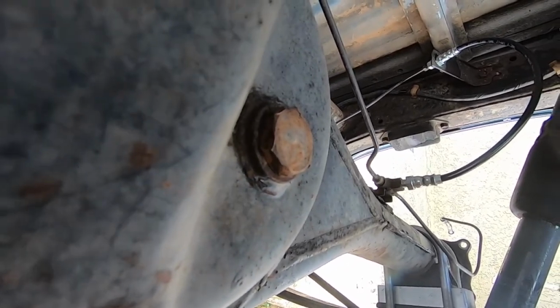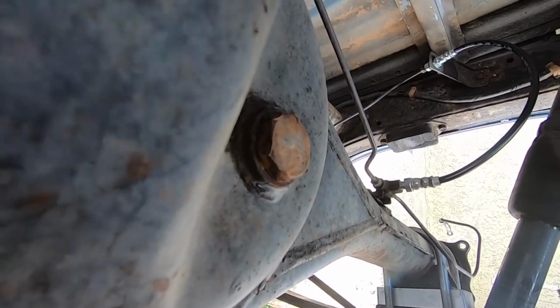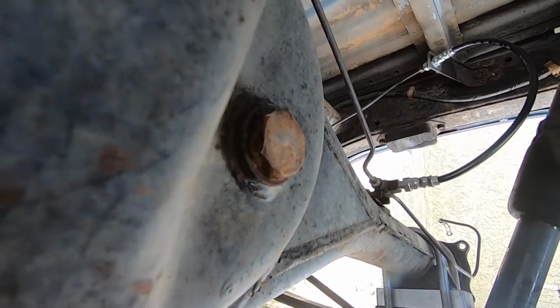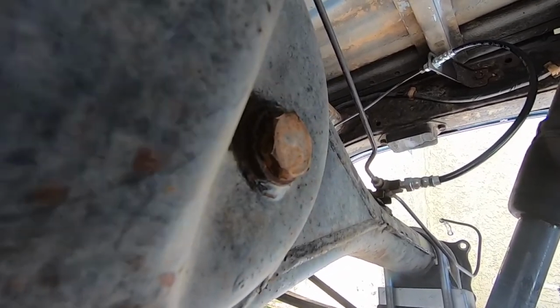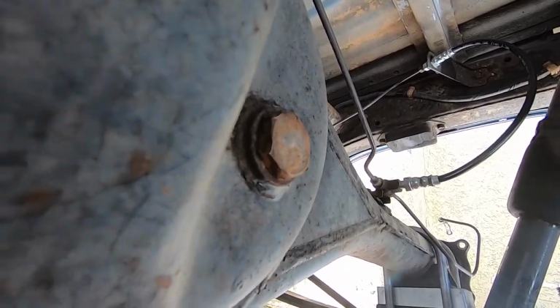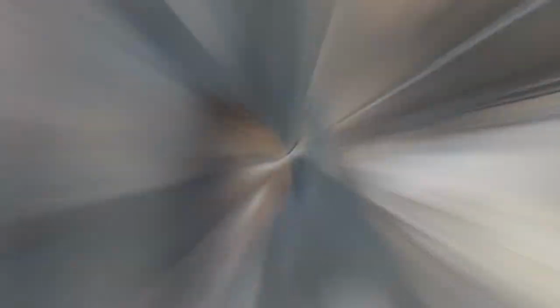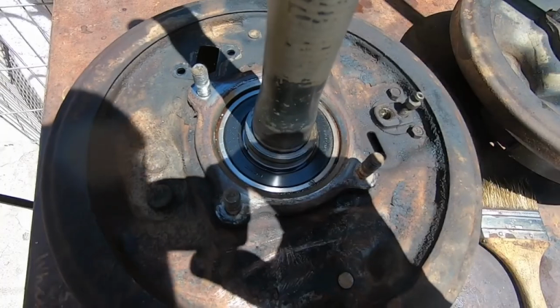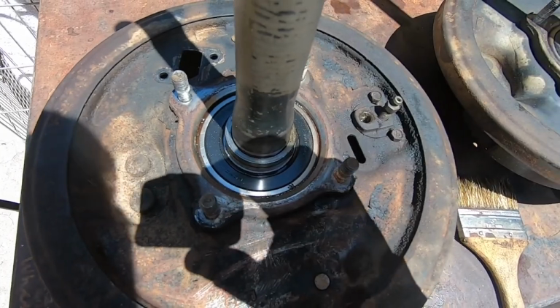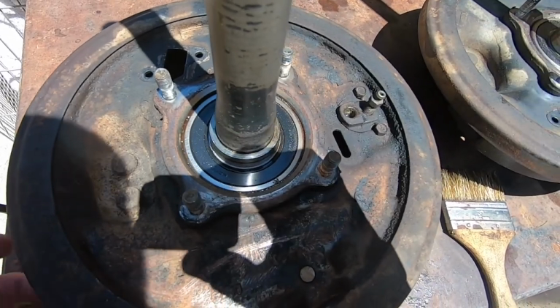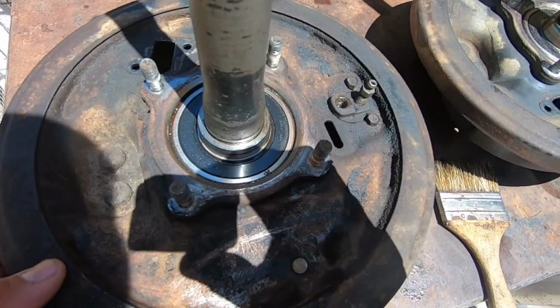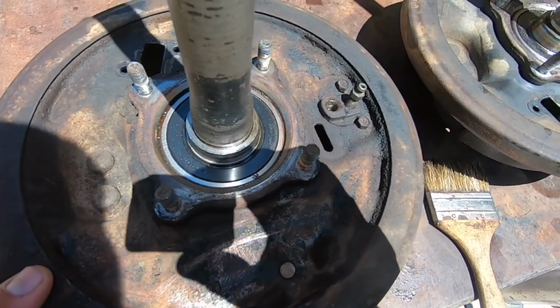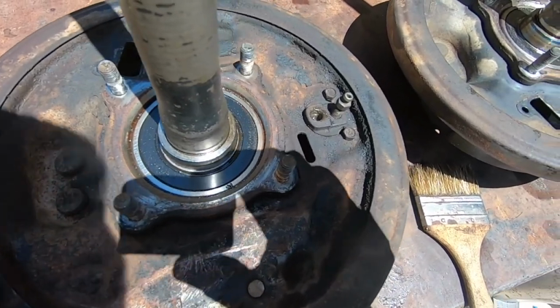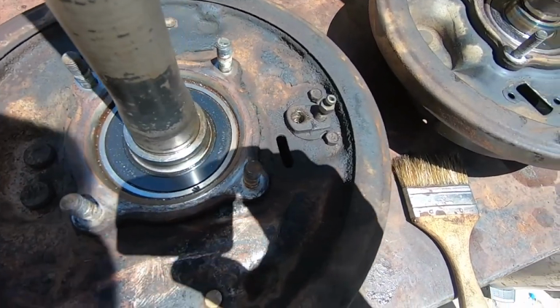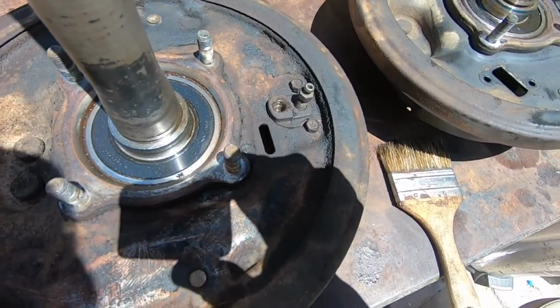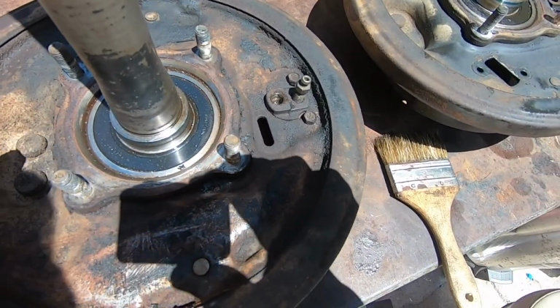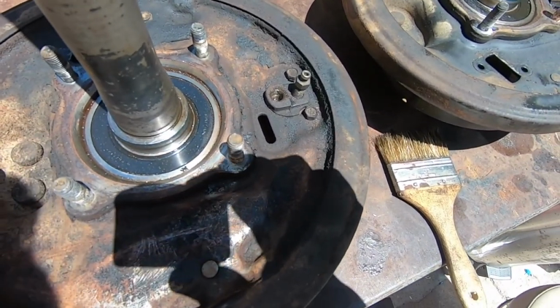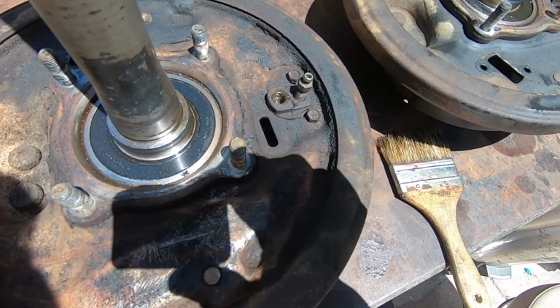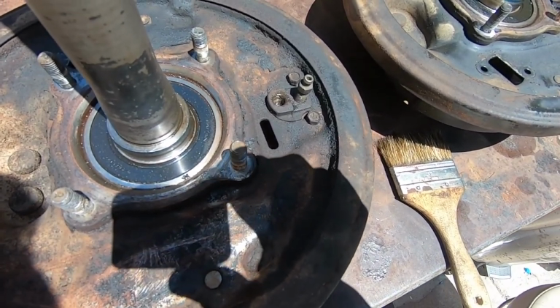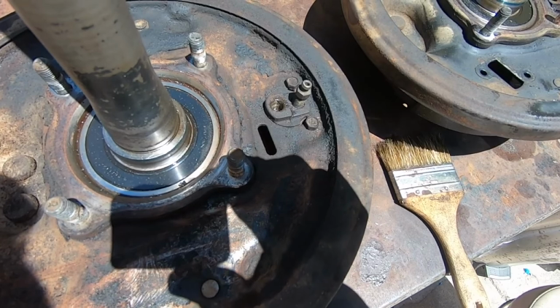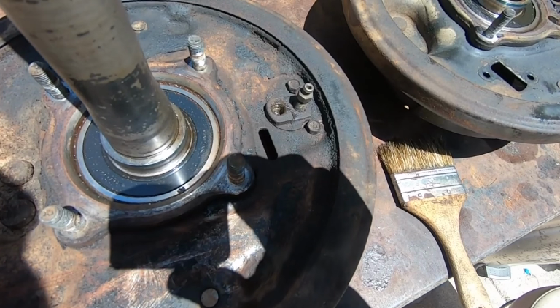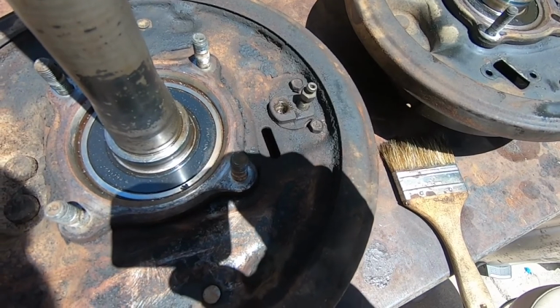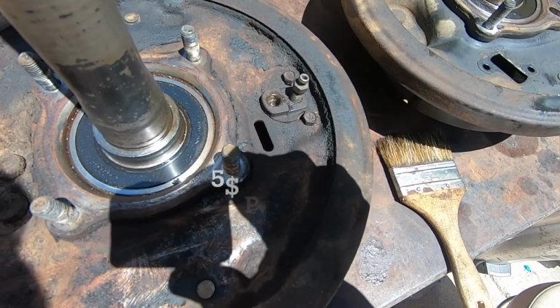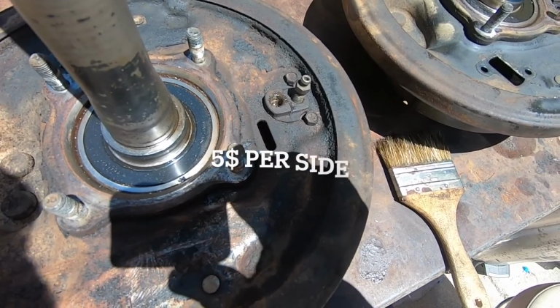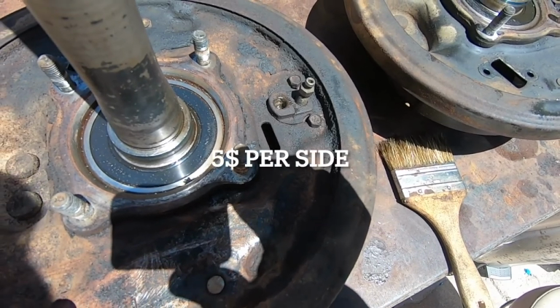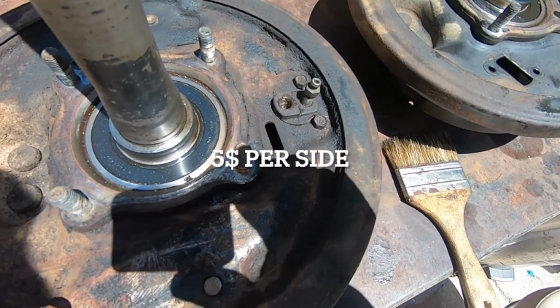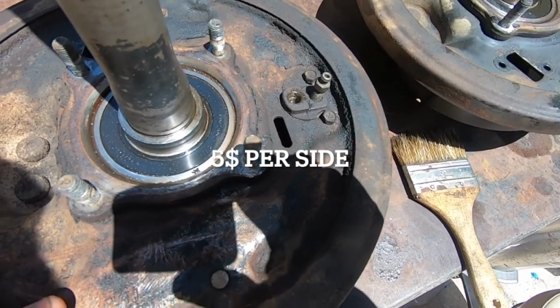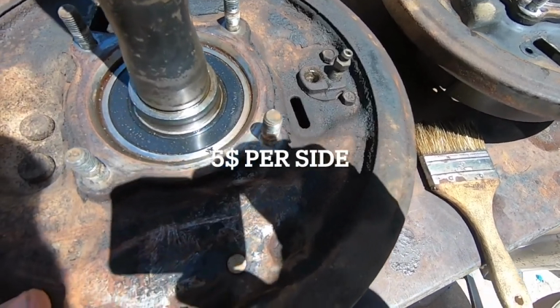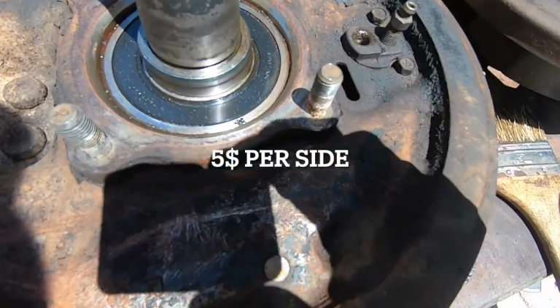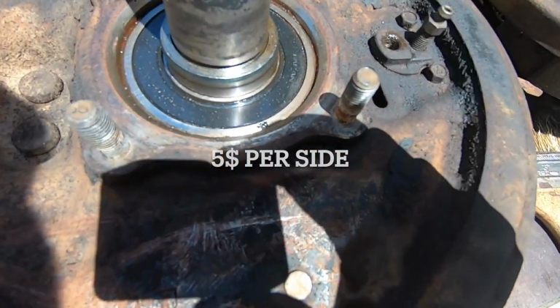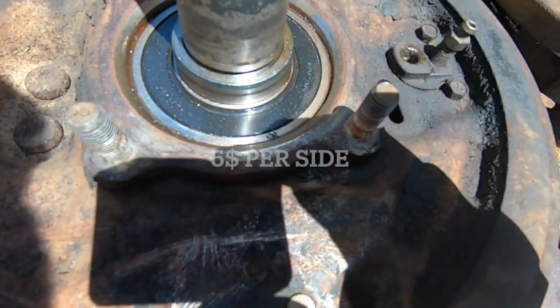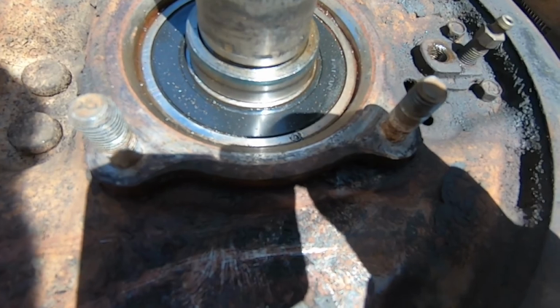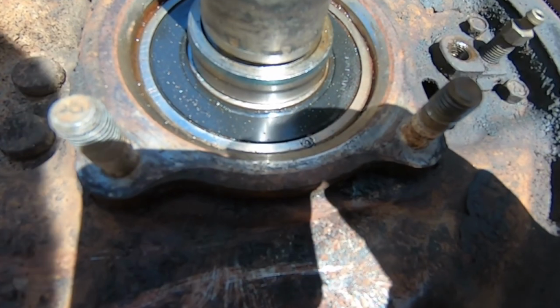We just got back from the shop and they told us to remove all the brake stuff — they're gonna charge us five bucks extra. So we're just gonna go ahead and do it ourselves. I just want to show you the play that the bearing had on this side.